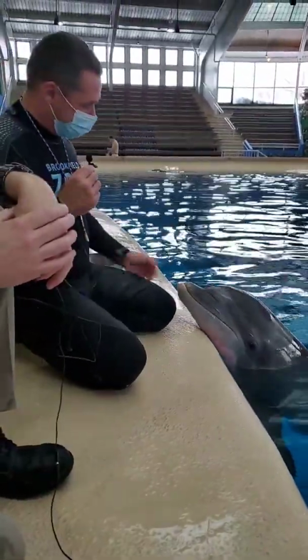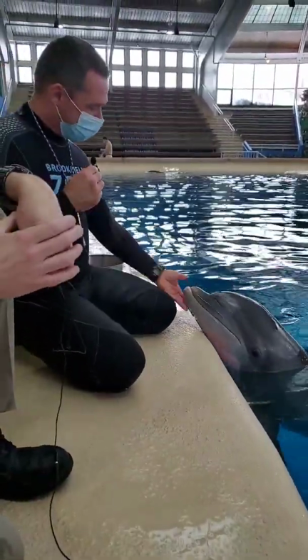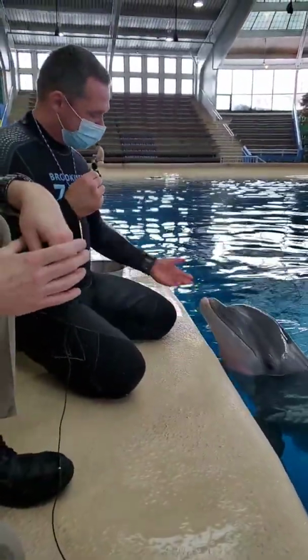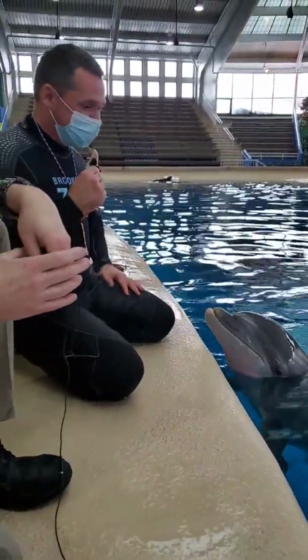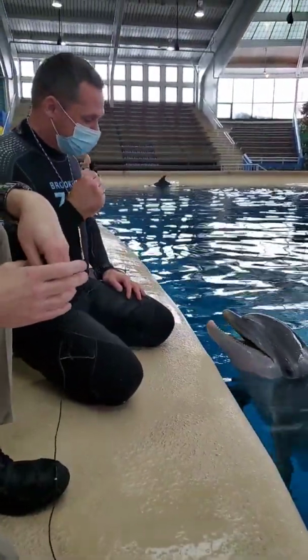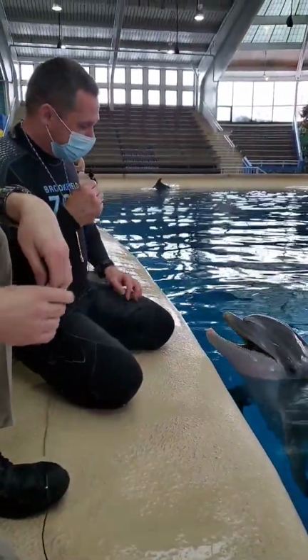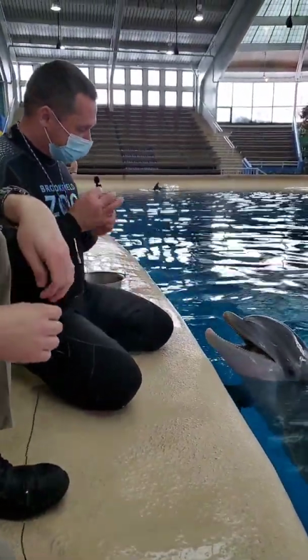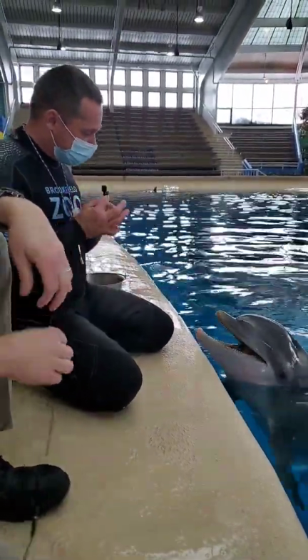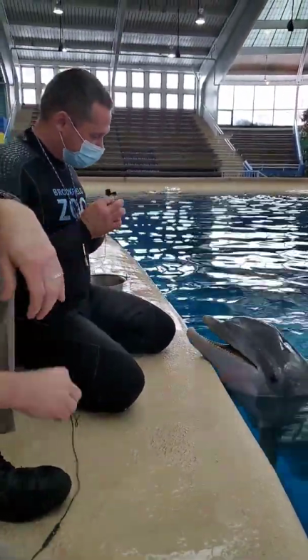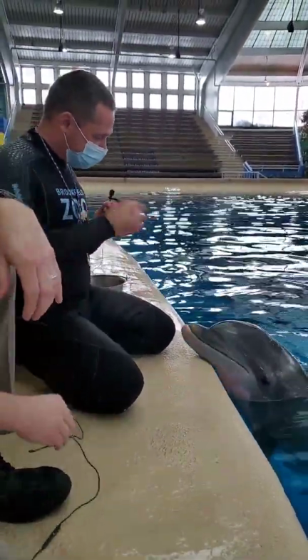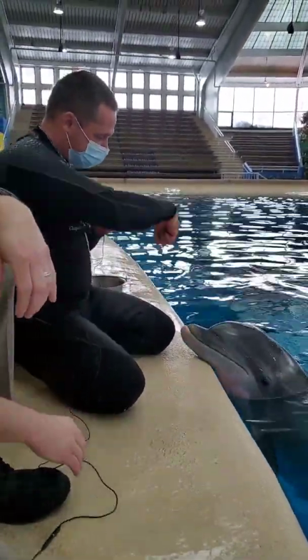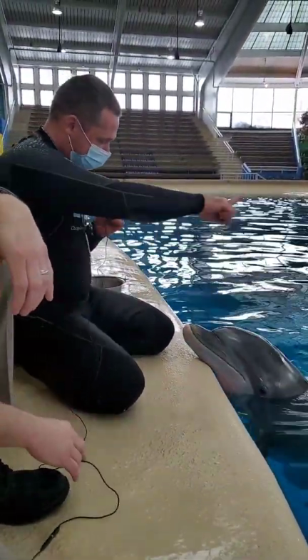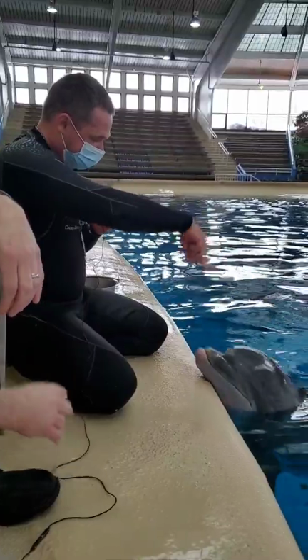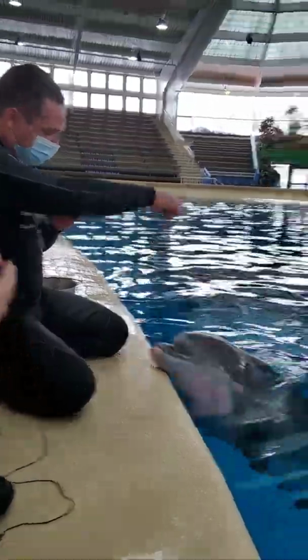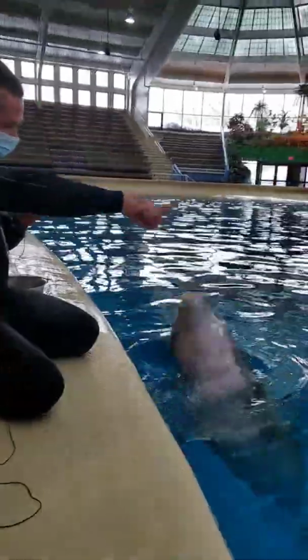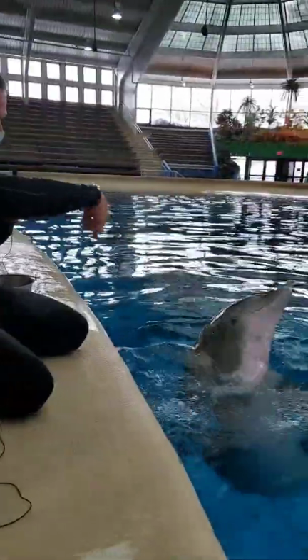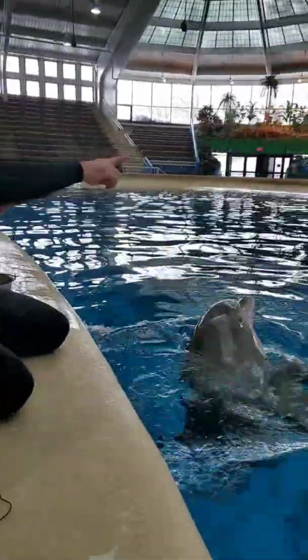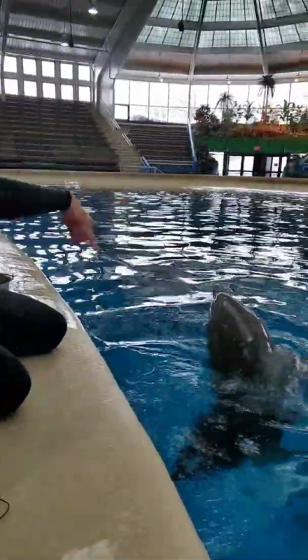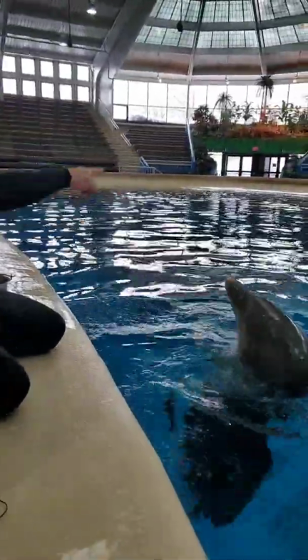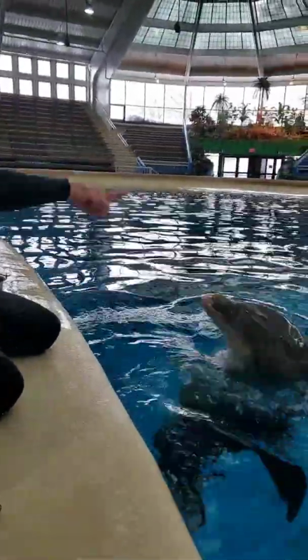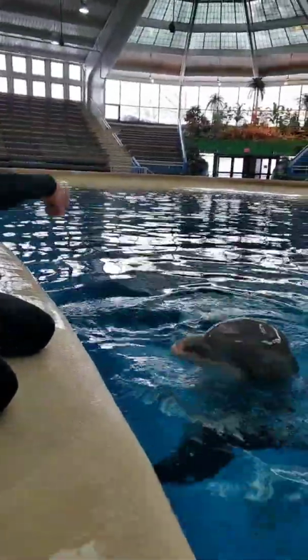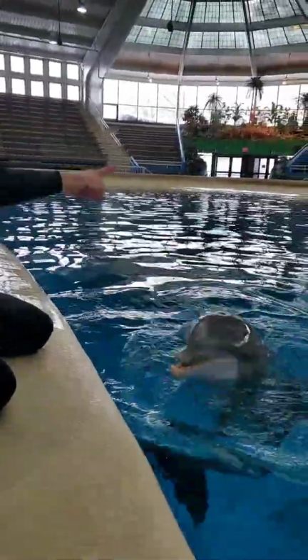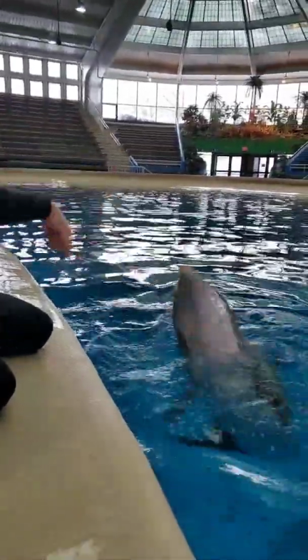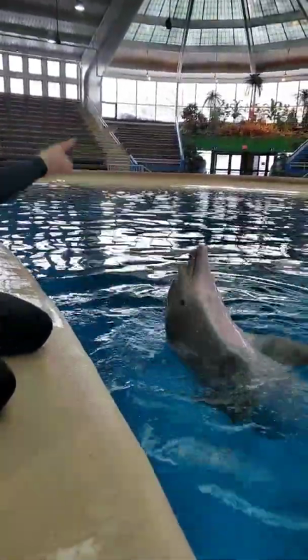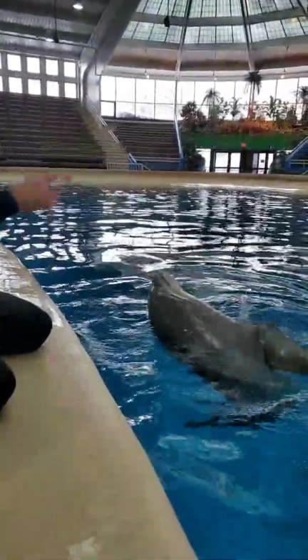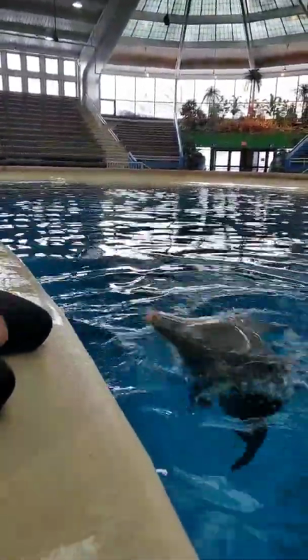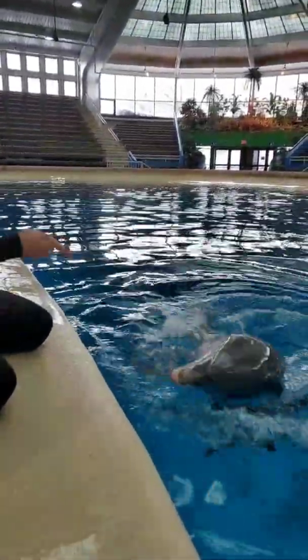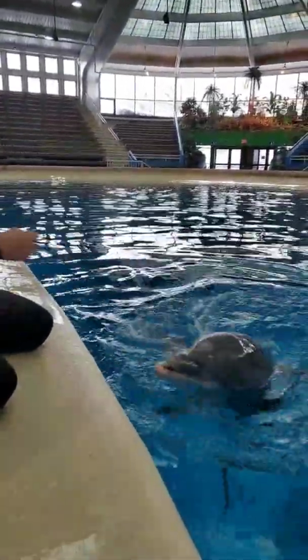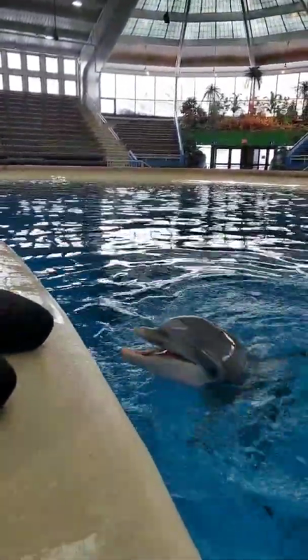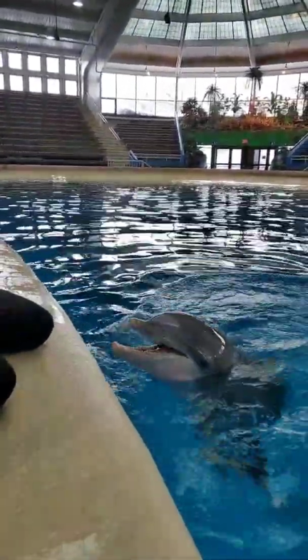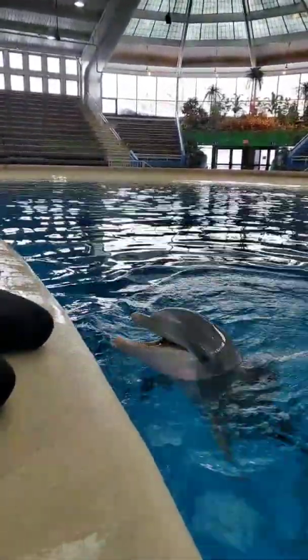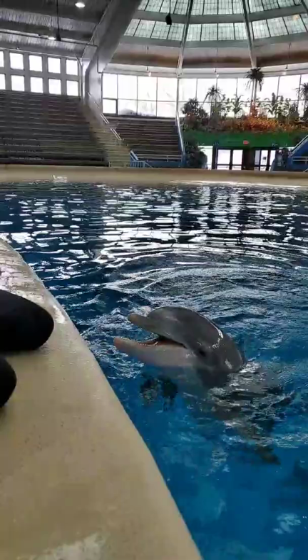Whereas some of the easier behaviors like this spin, a talented trainer with an experienced animal could train that in just a couple of training sessions.